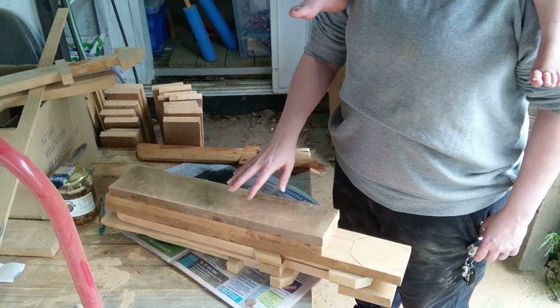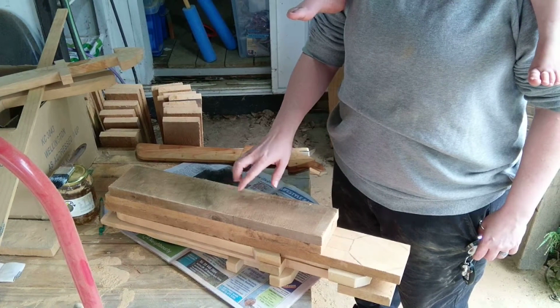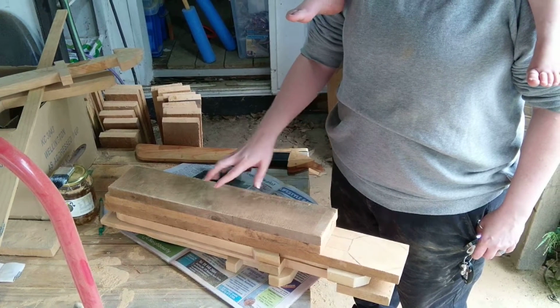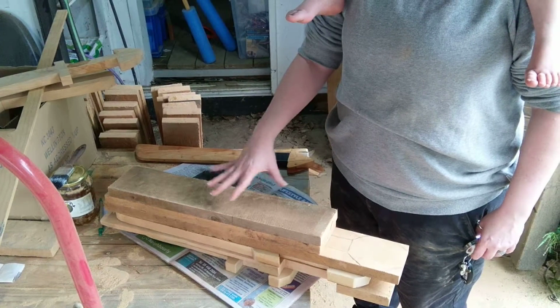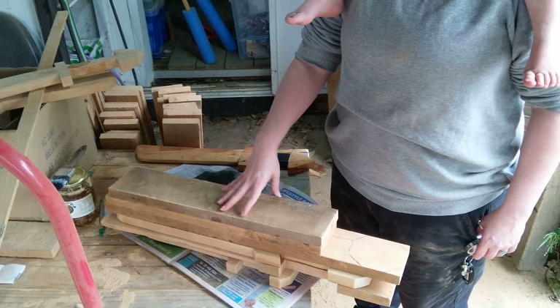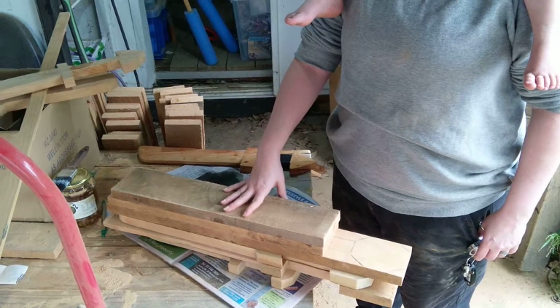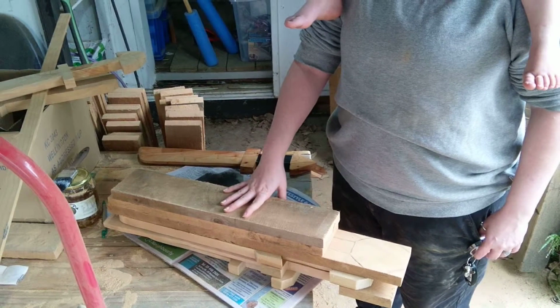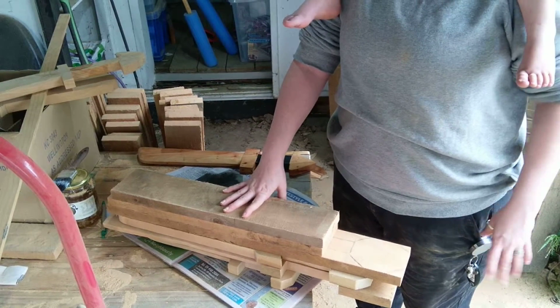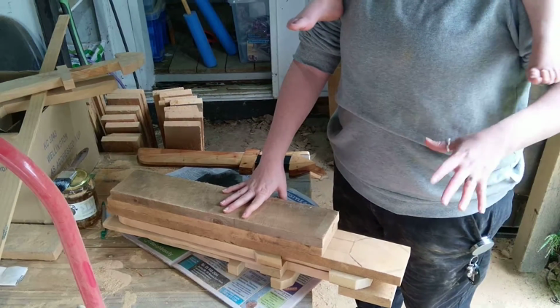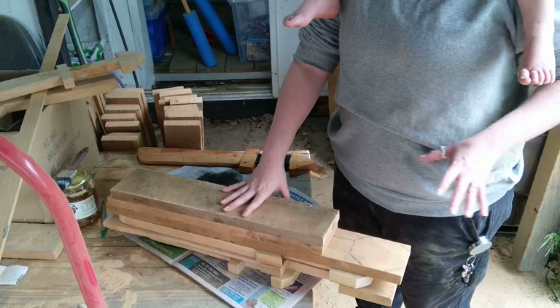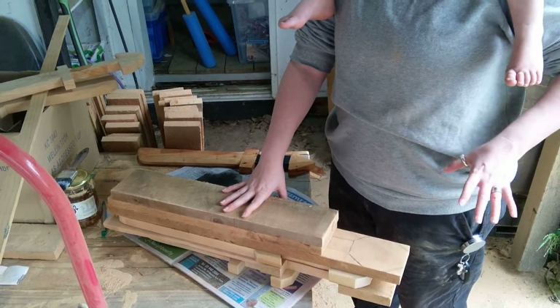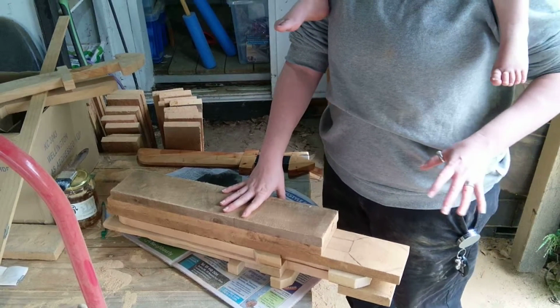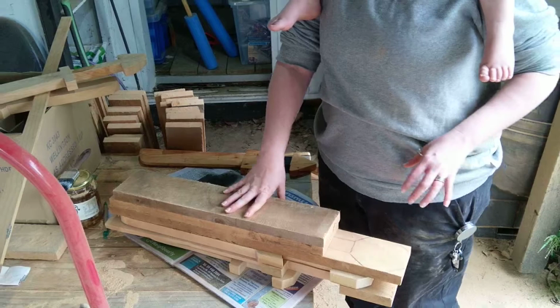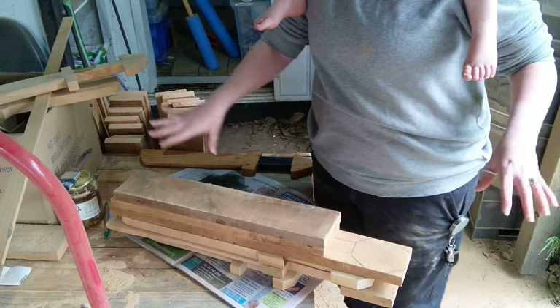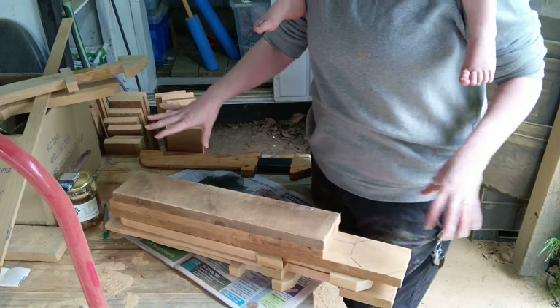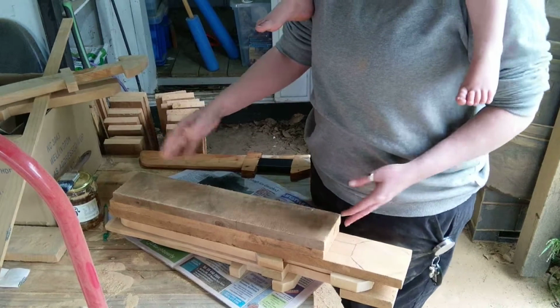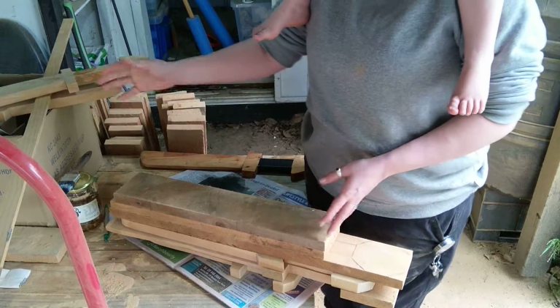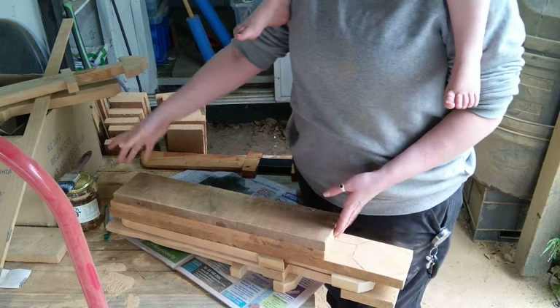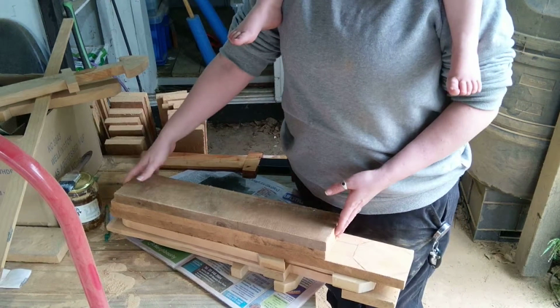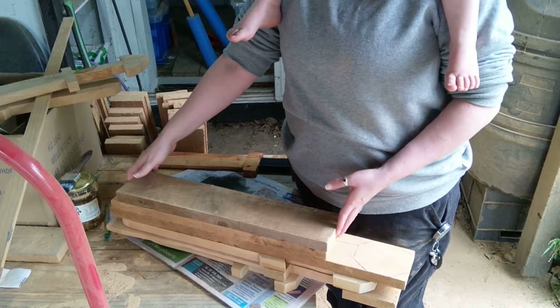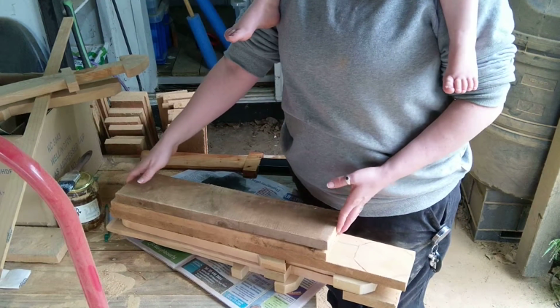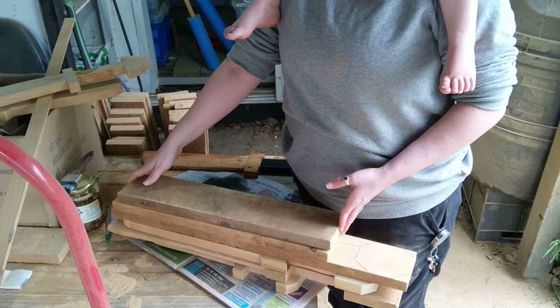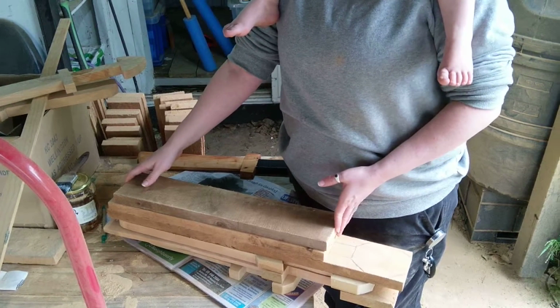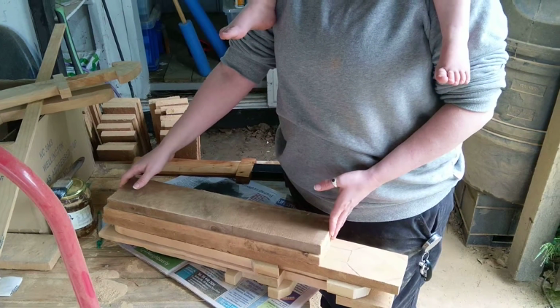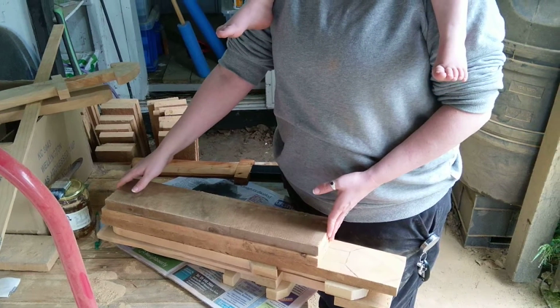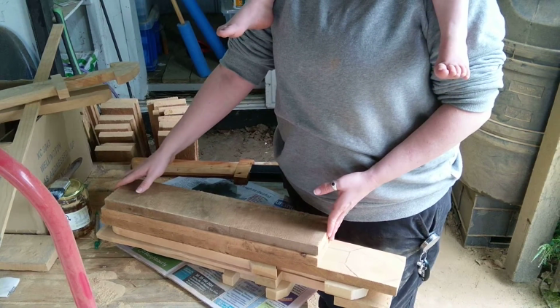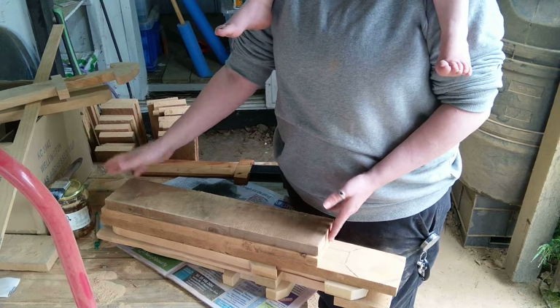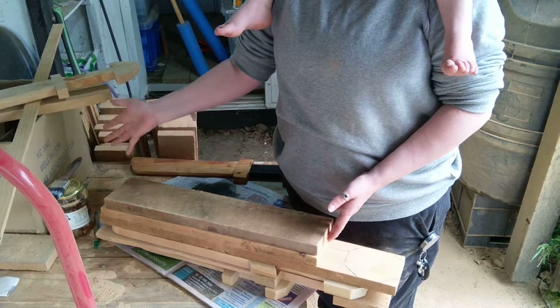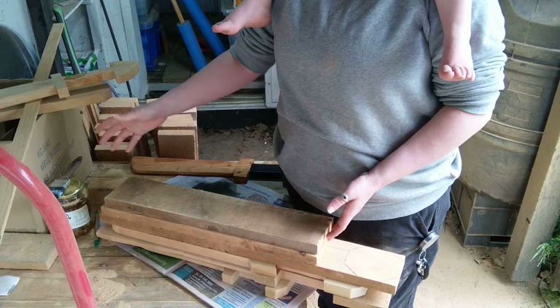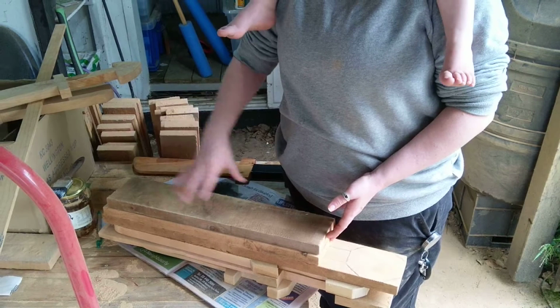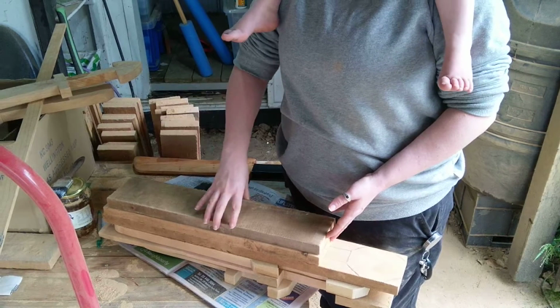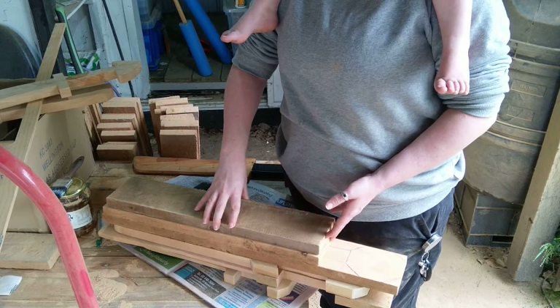I've been making some wooden swords and I'm going to take you through the steps. Start with a rough piece of wood — rough because we got rough wood cheap and that's what I'm using.